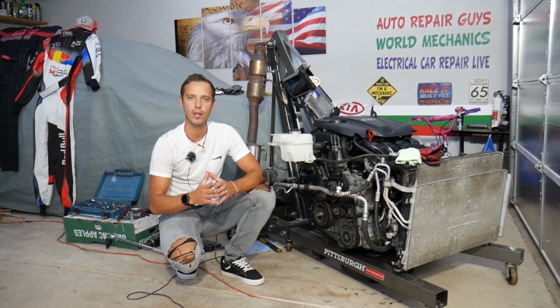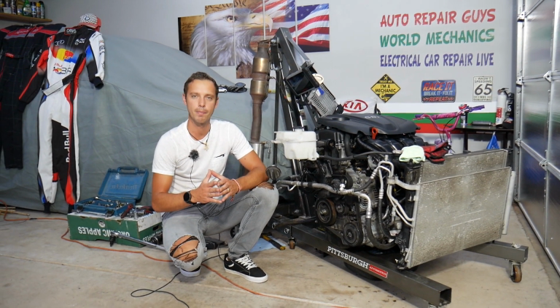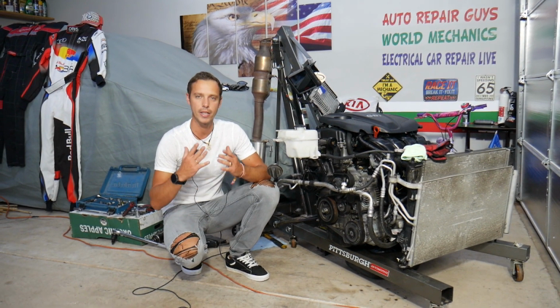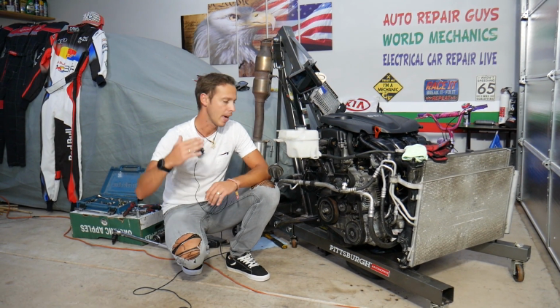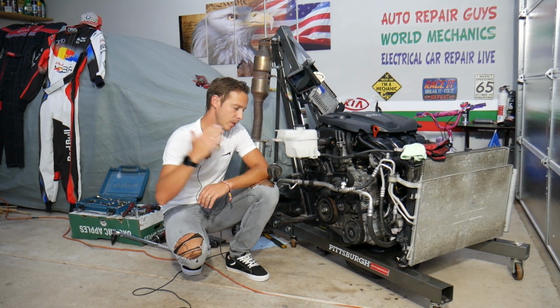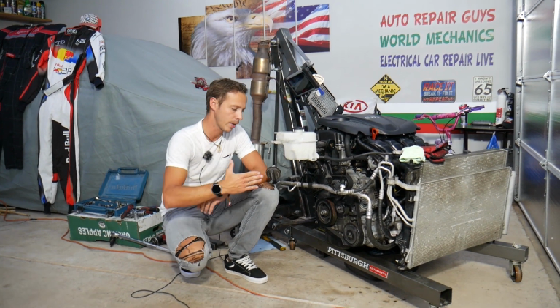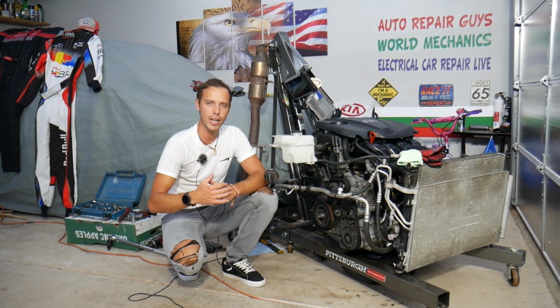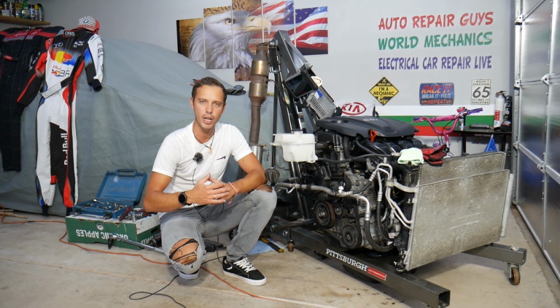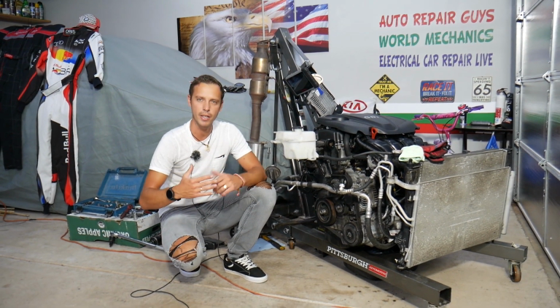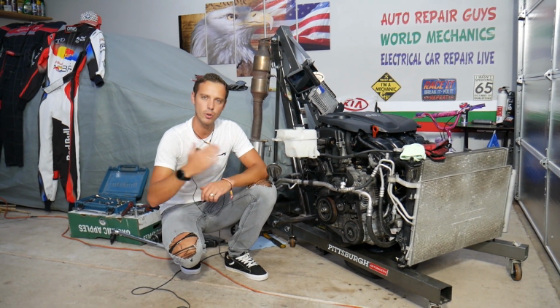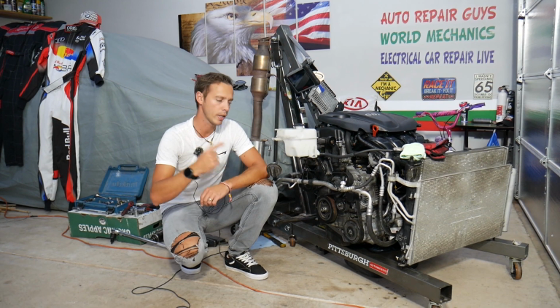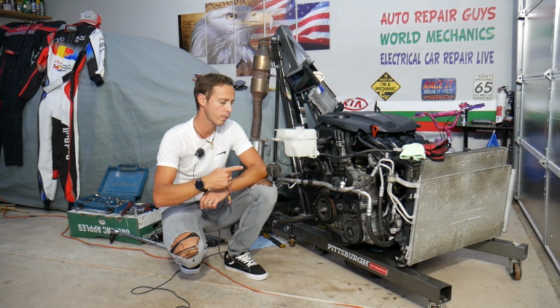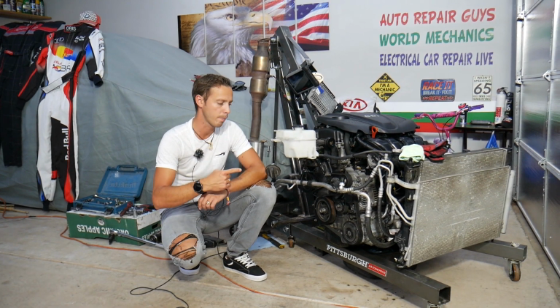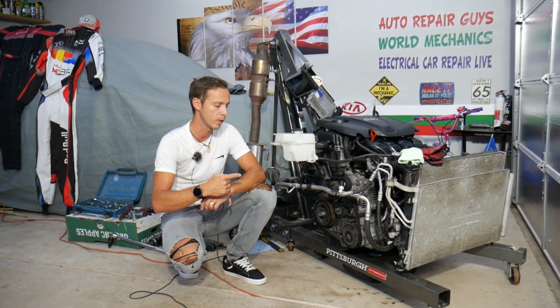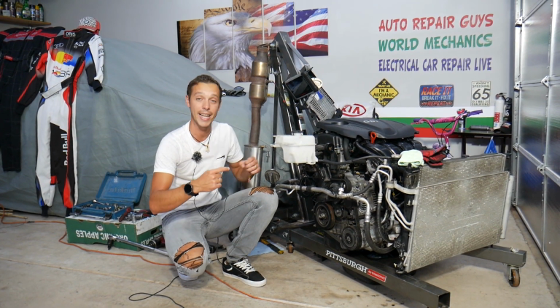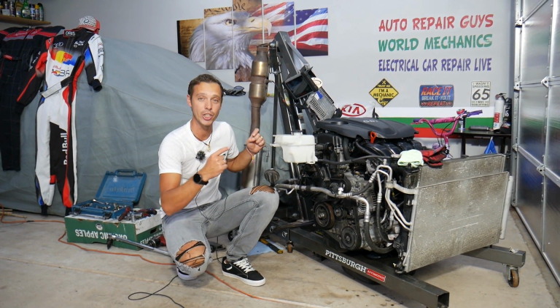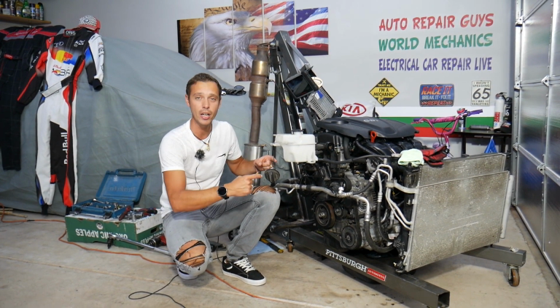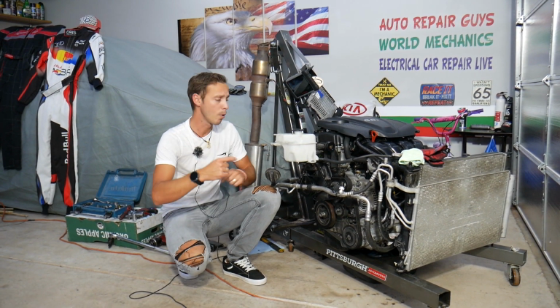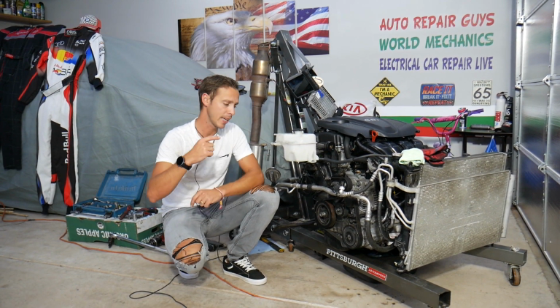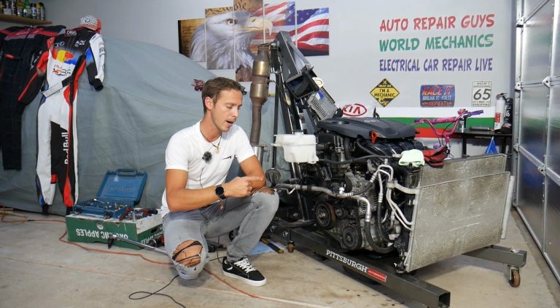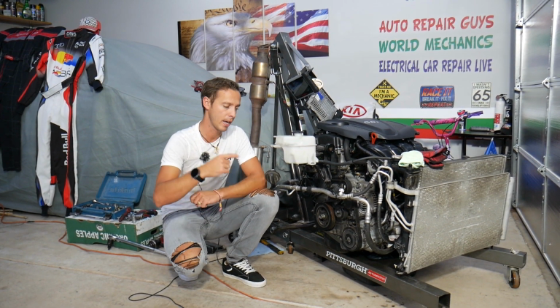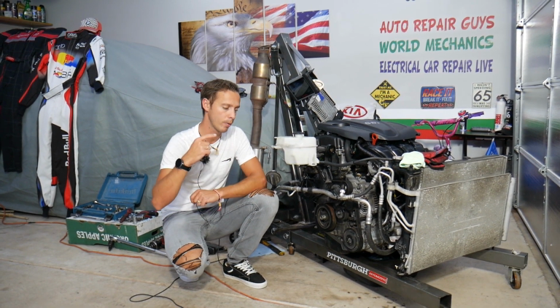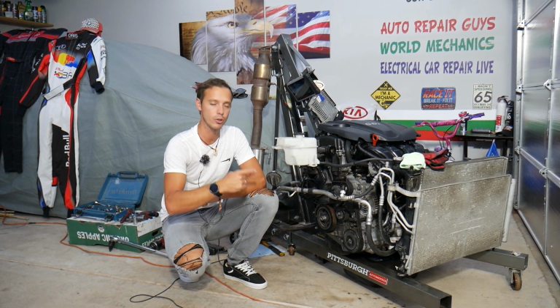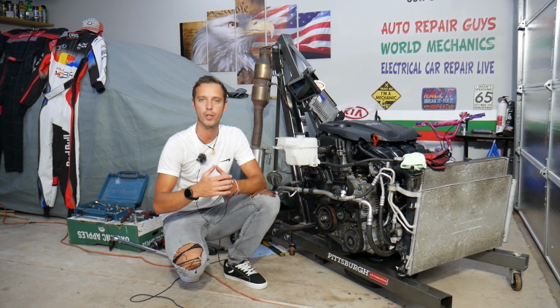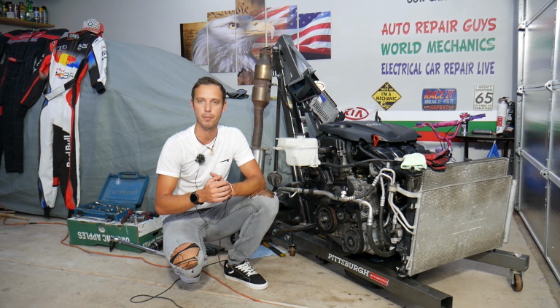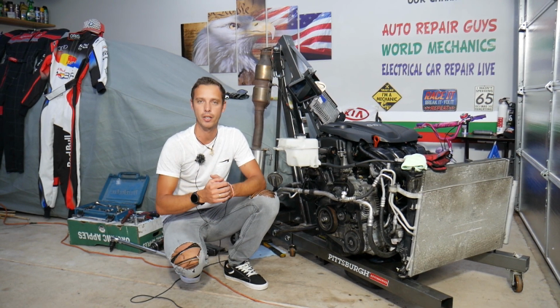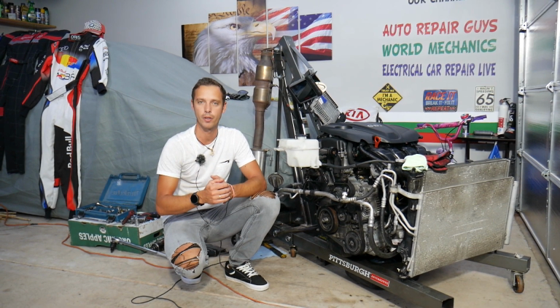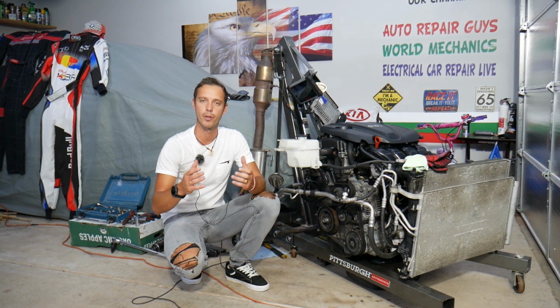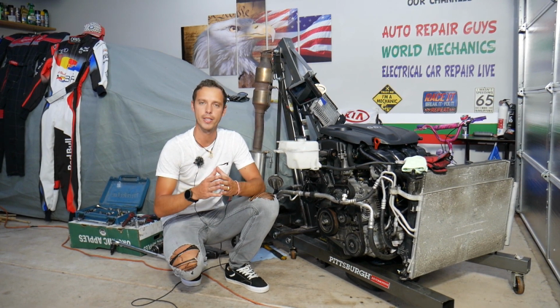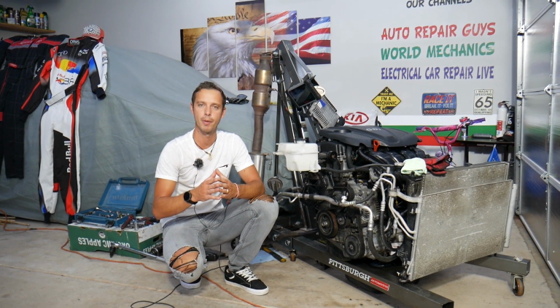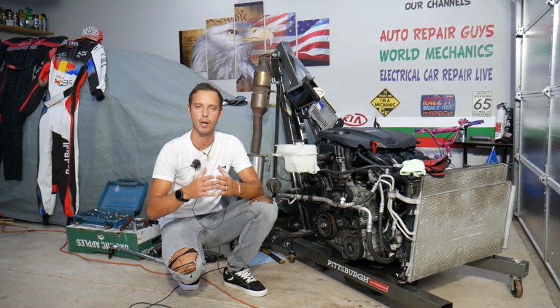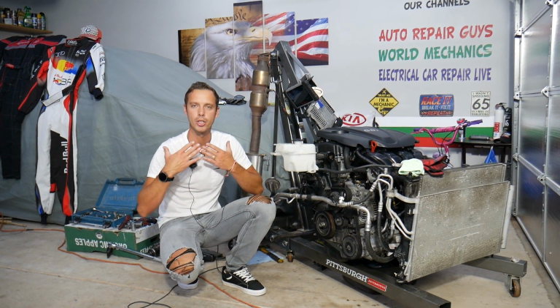Every single car we get at the garage, we try to make at least two to three hundred free repair videos. We'll be taking this engine apart and teaching you how to fix pretty much anything on it. Our mission in the shop is to save you as much money as we can.